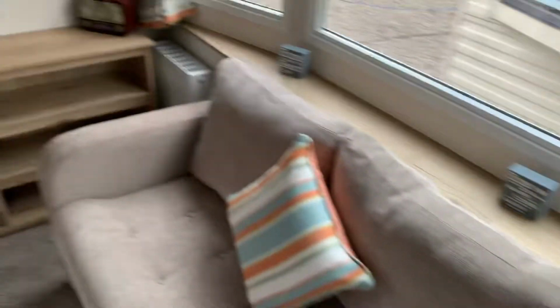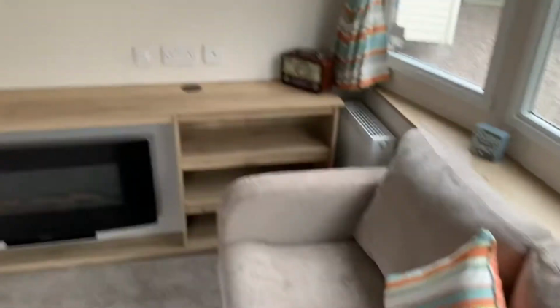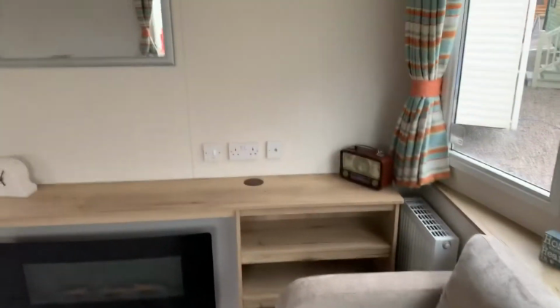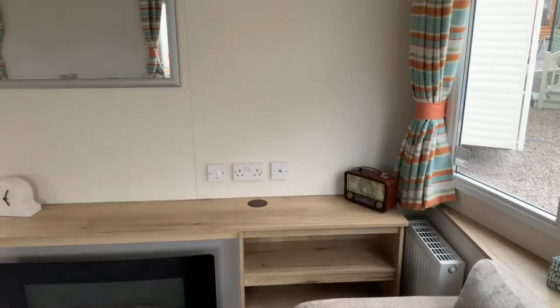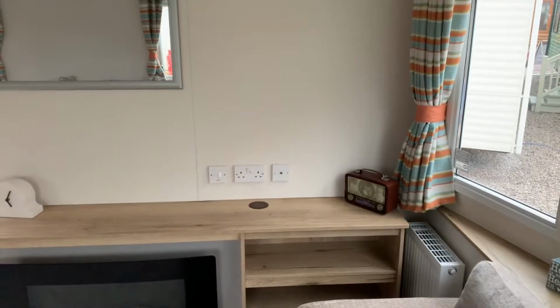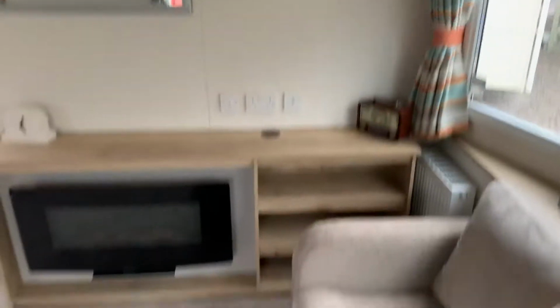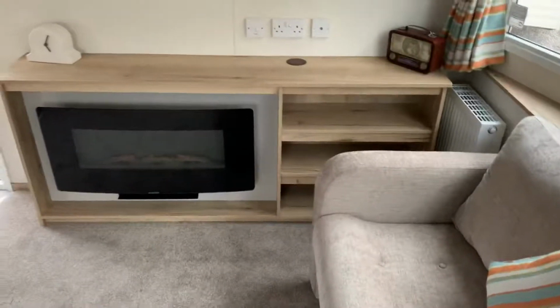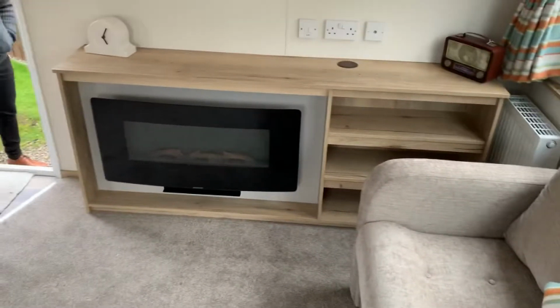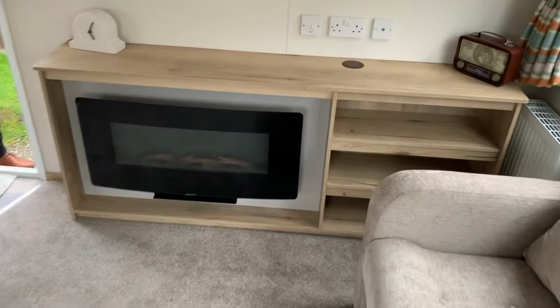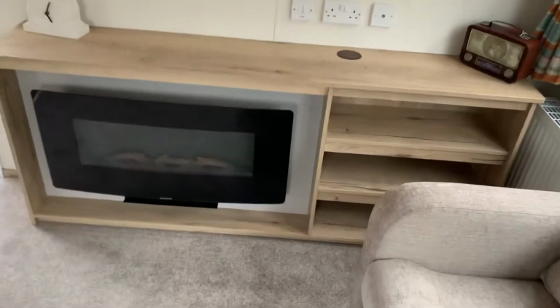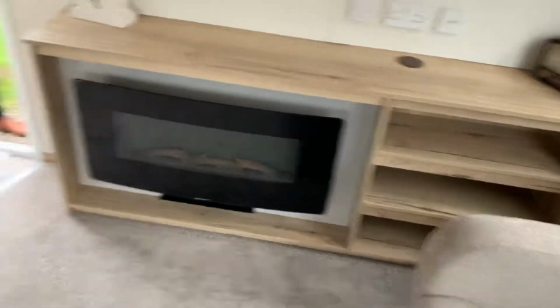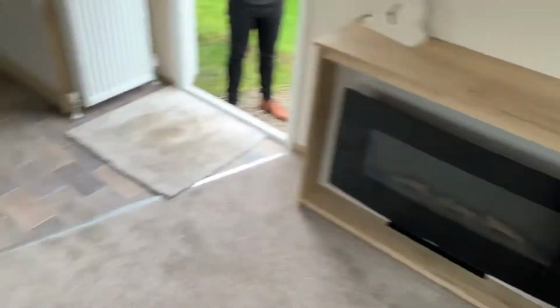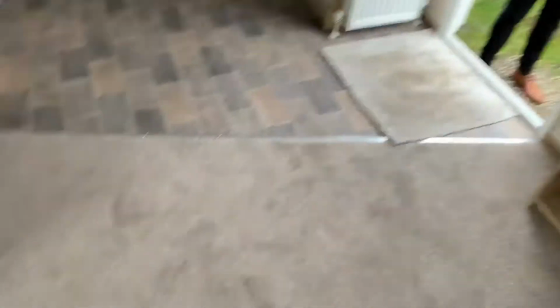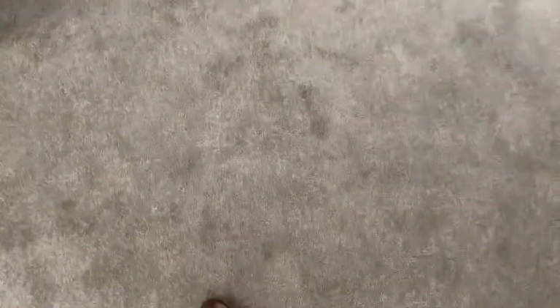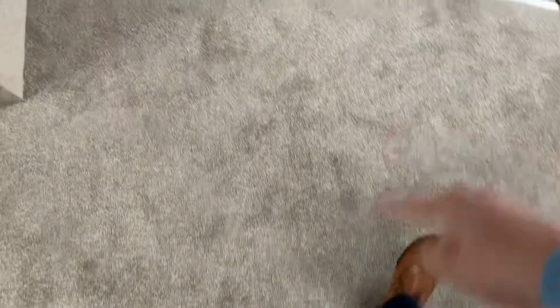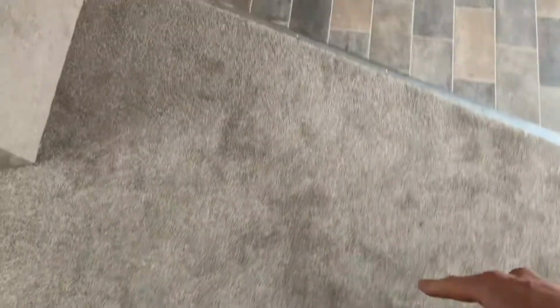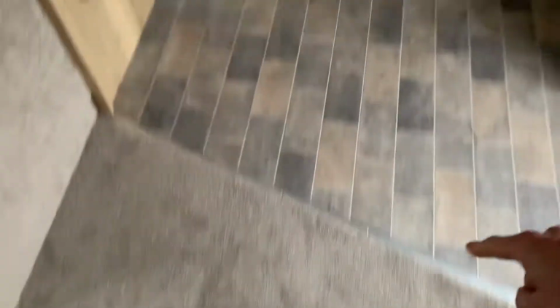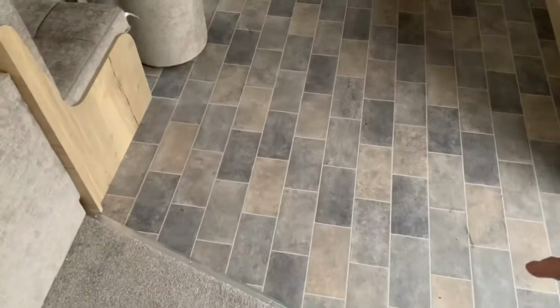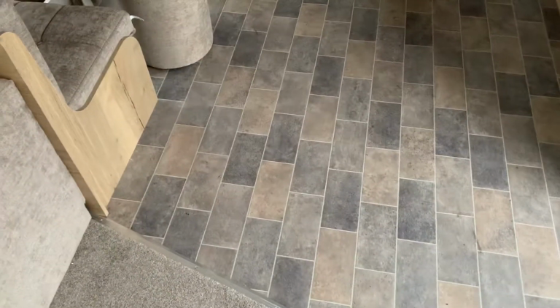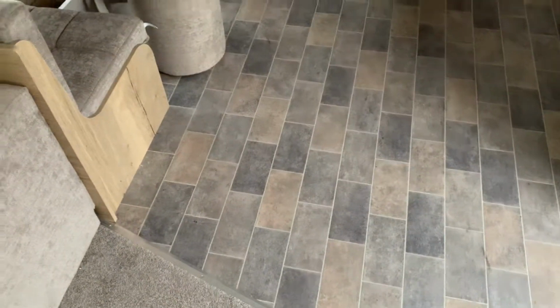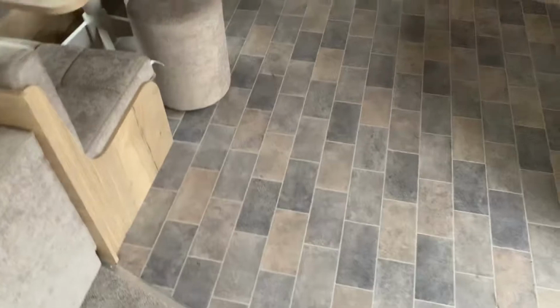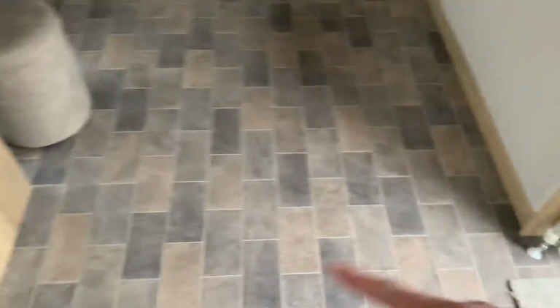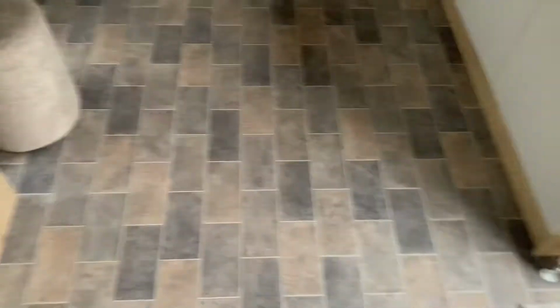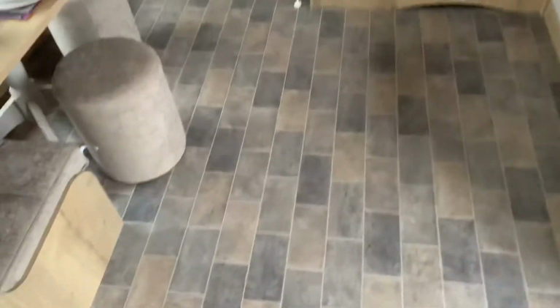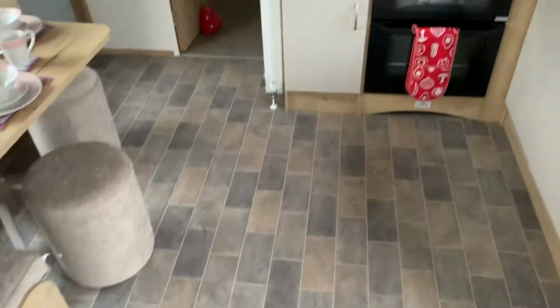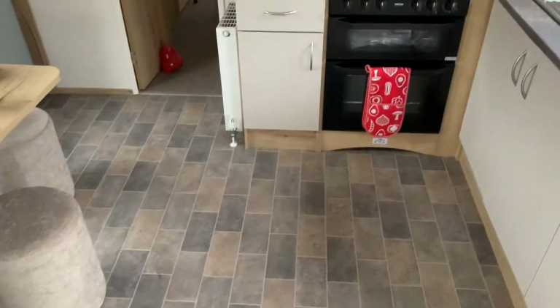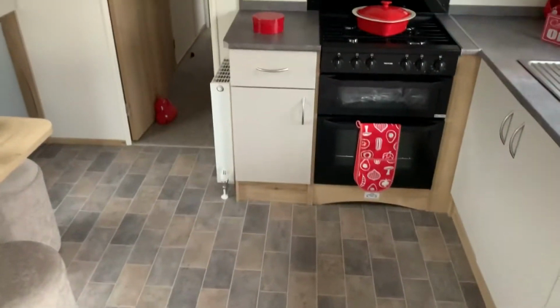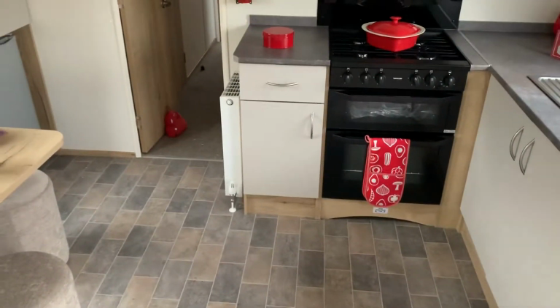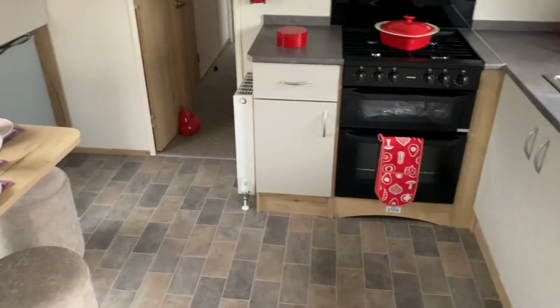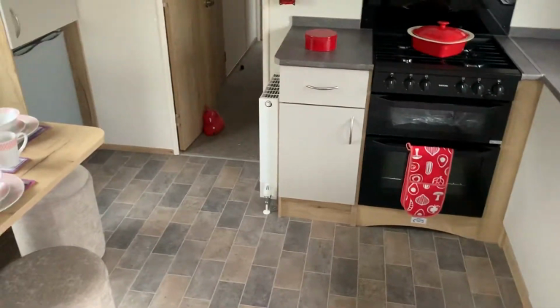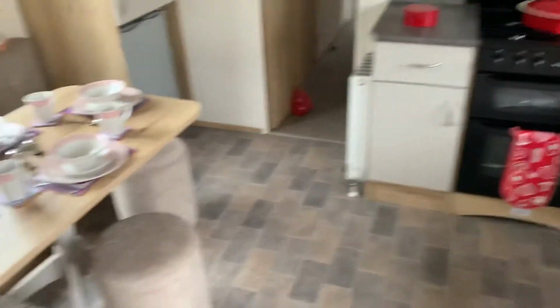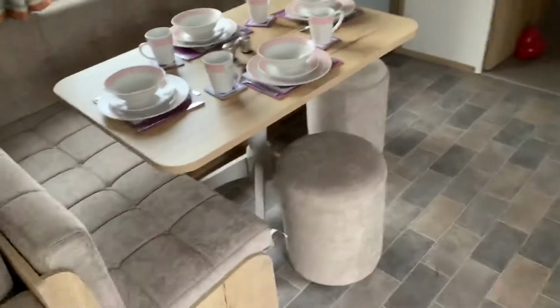We've also got a perfect place there for your television and your electric fireplace. One nice little feature — you go from the carpeted area to the vinyl area, and this vinyl area here is nice and easy to keep clean when all the kids are running in and out with their muddy shoes.